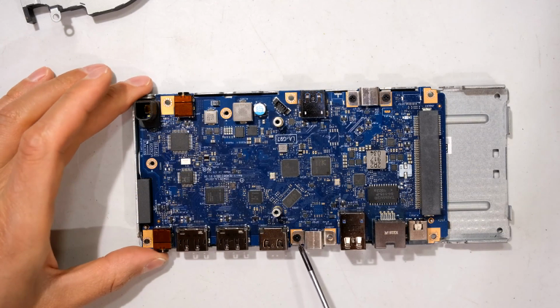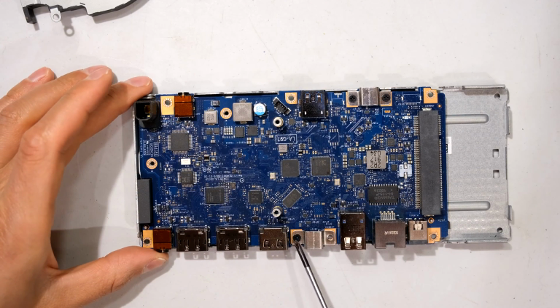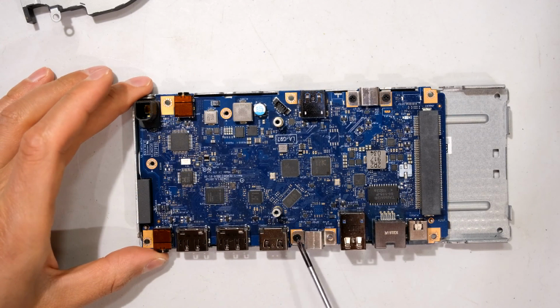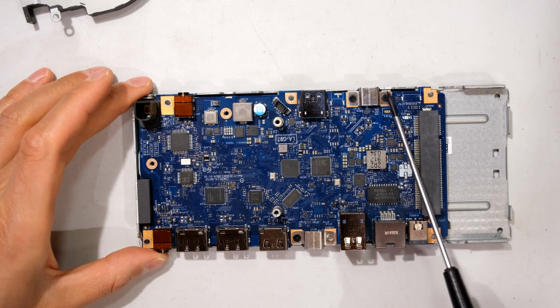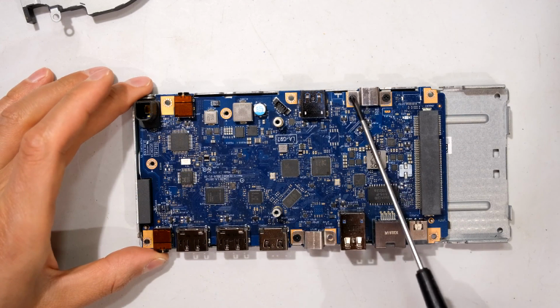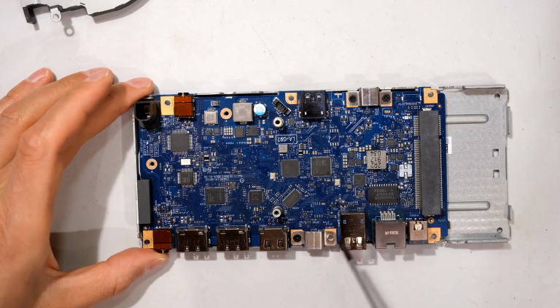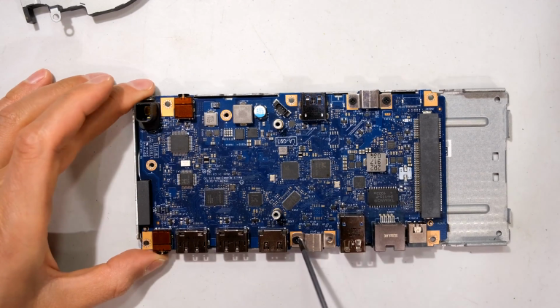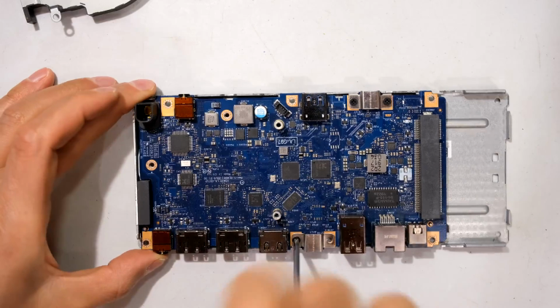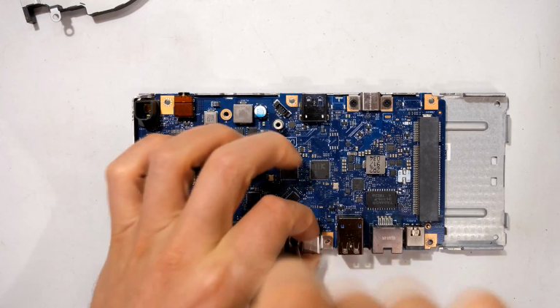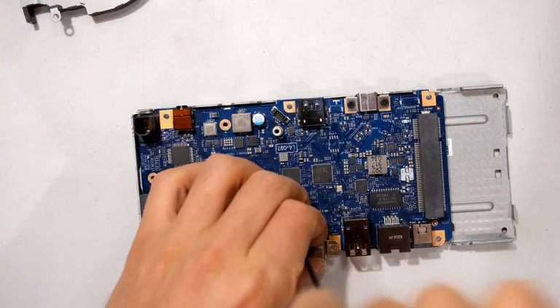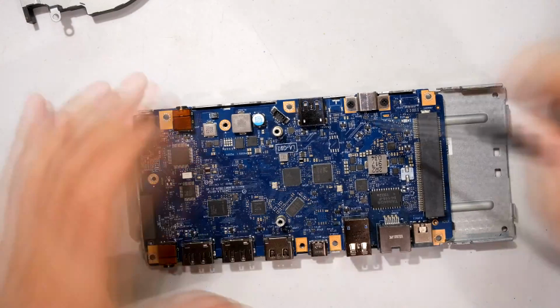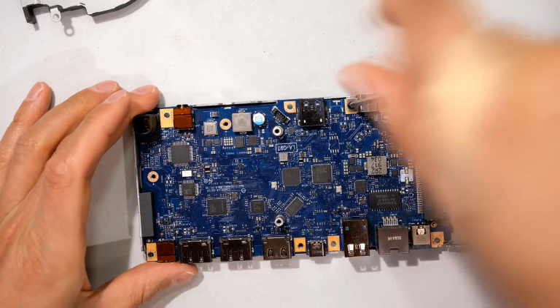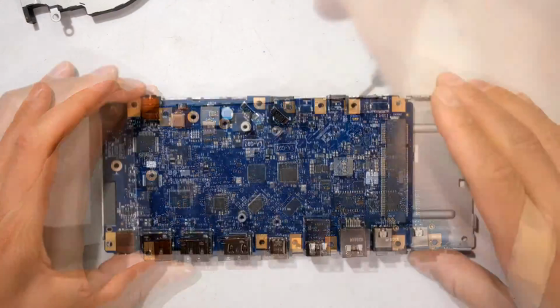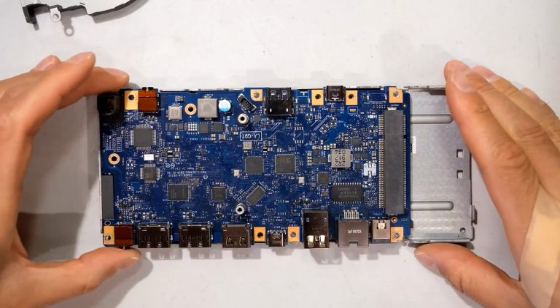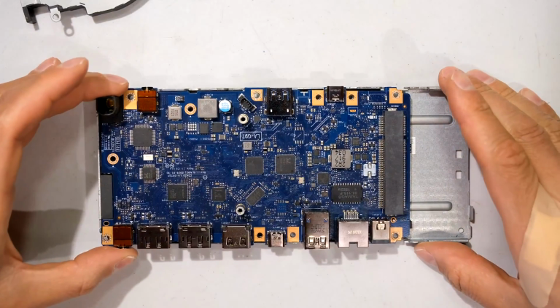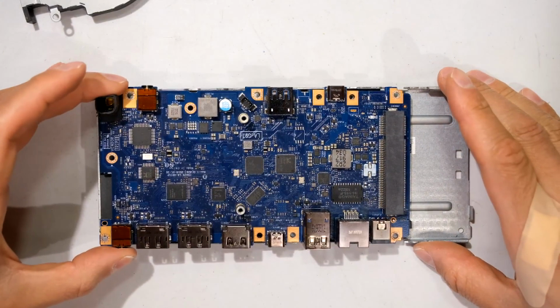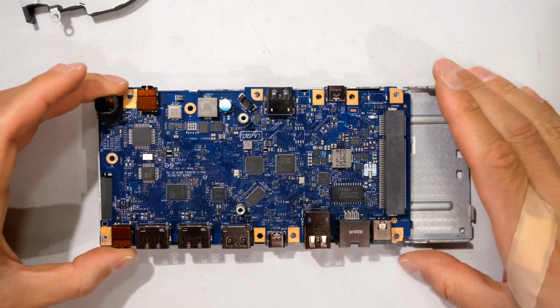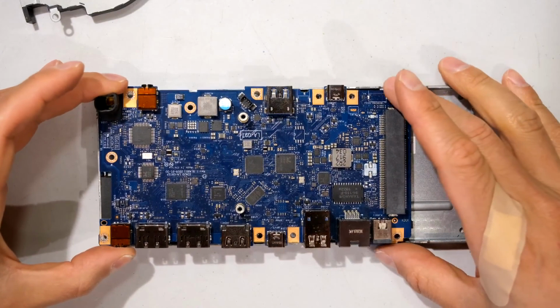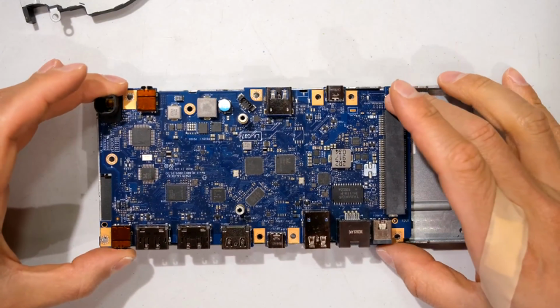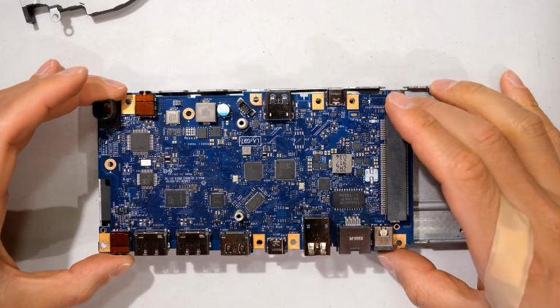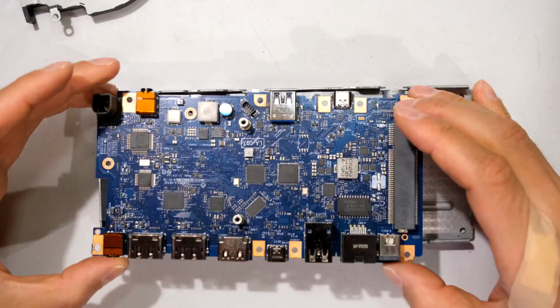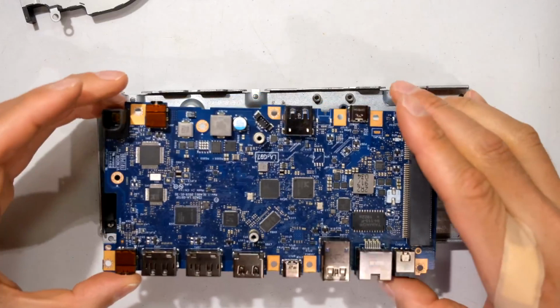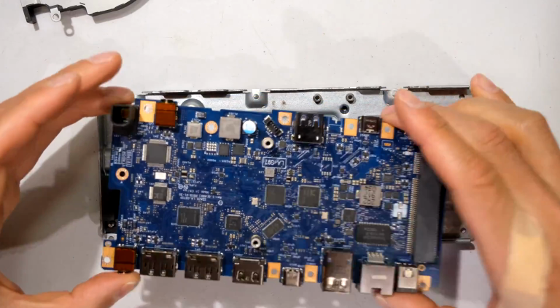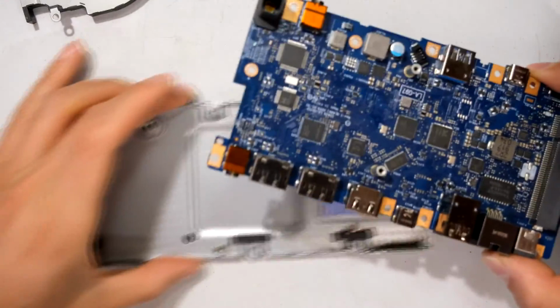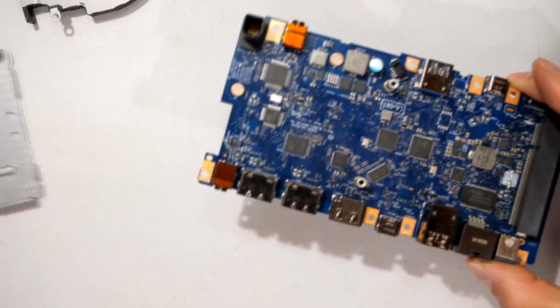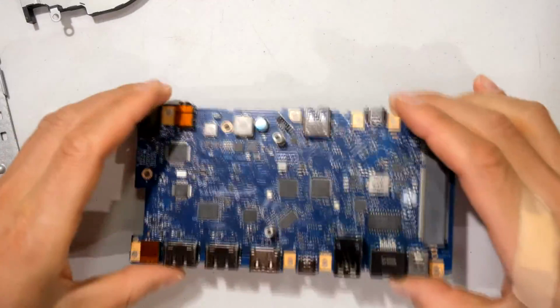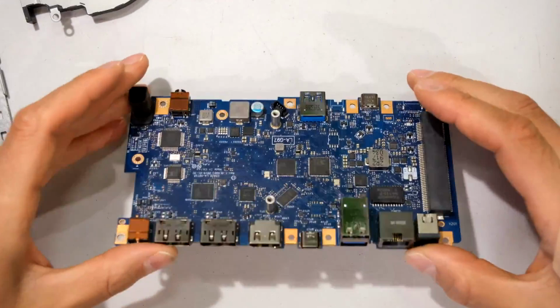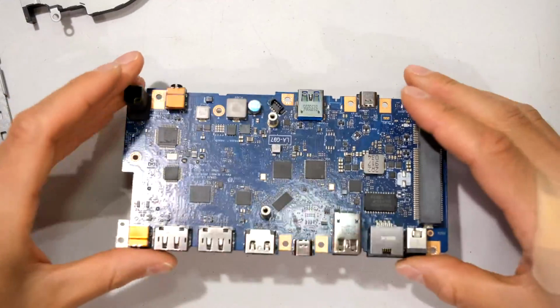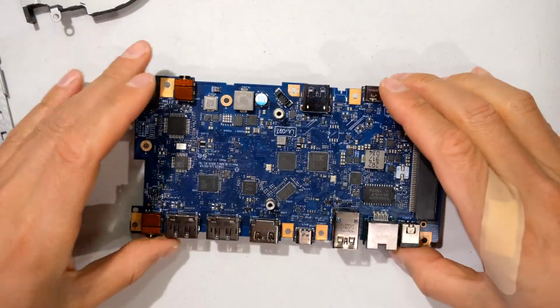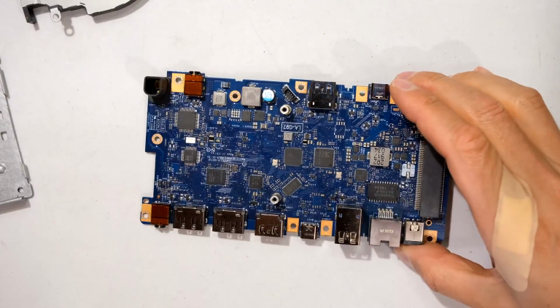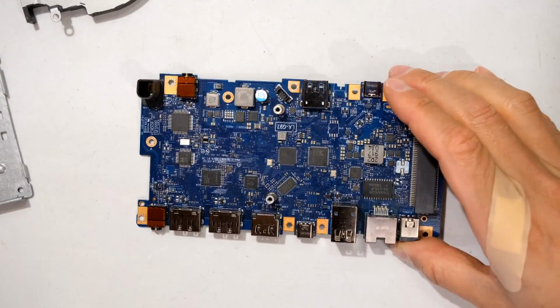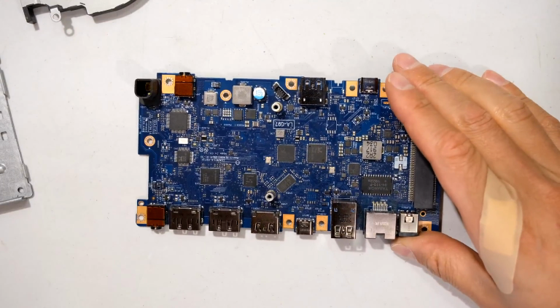You'll still need to remove one, two, three screws. Now you can remove the PC board from the frame. You now have access to the PC board.